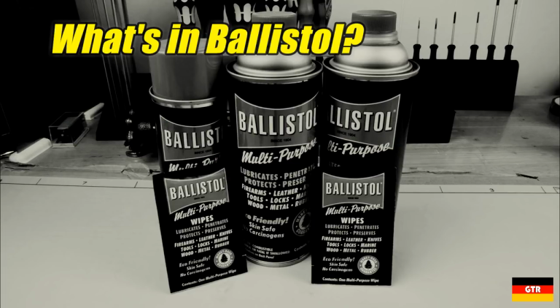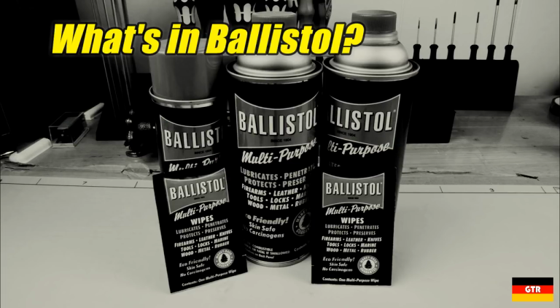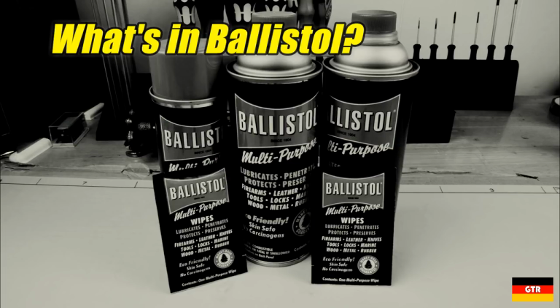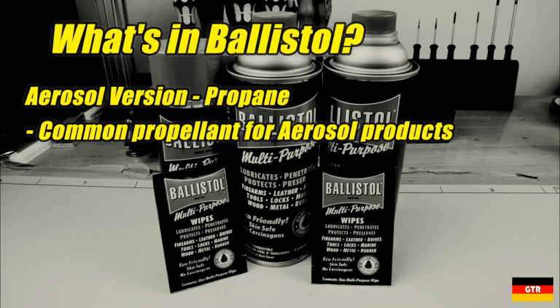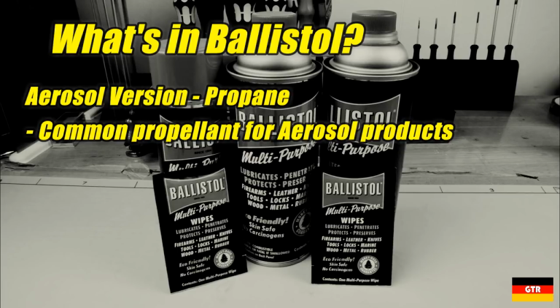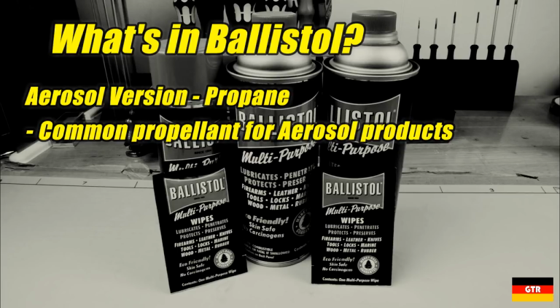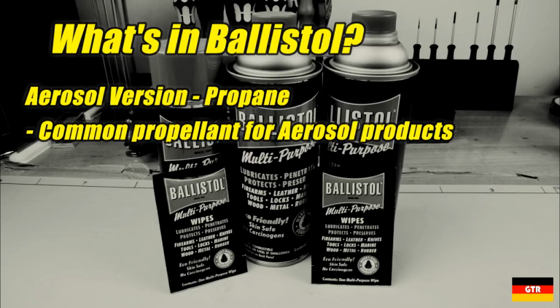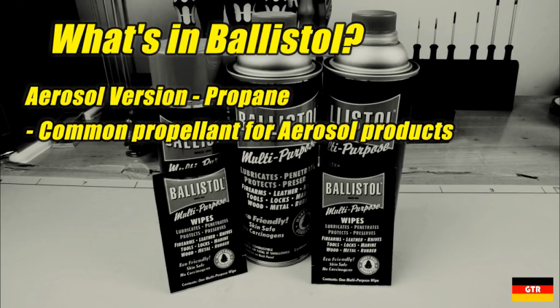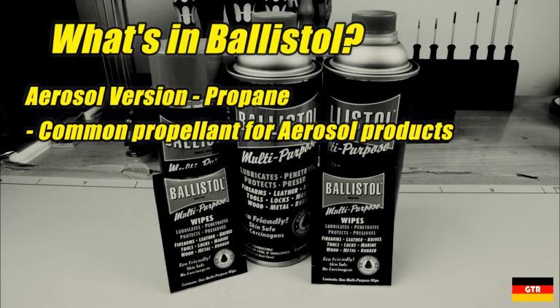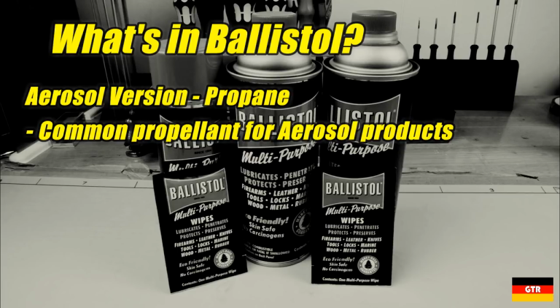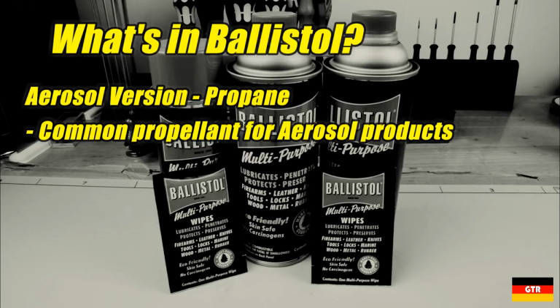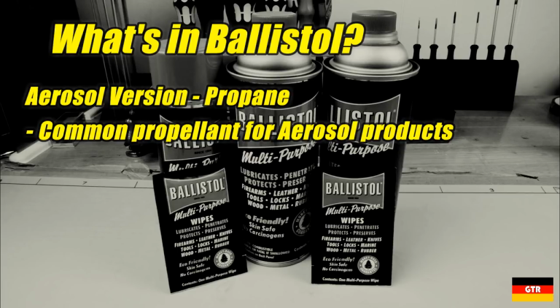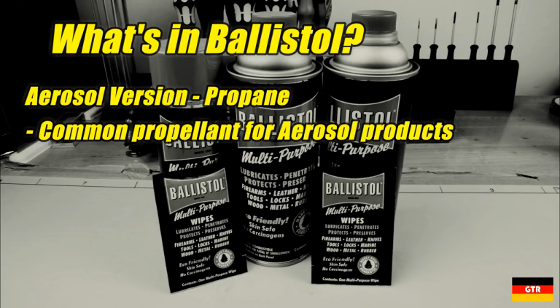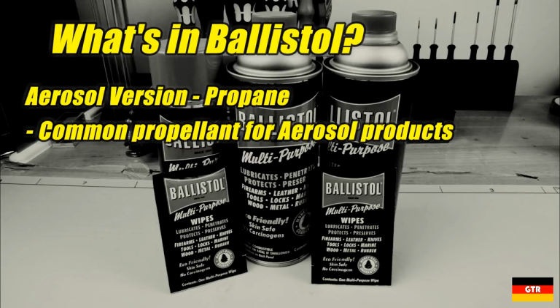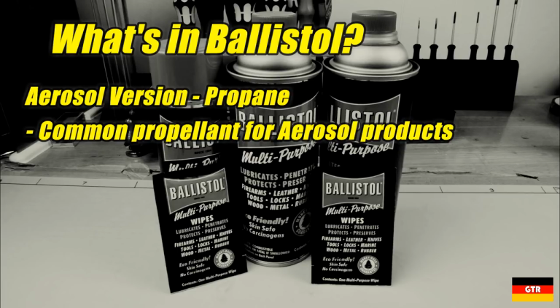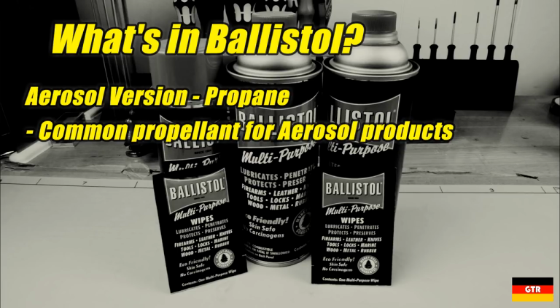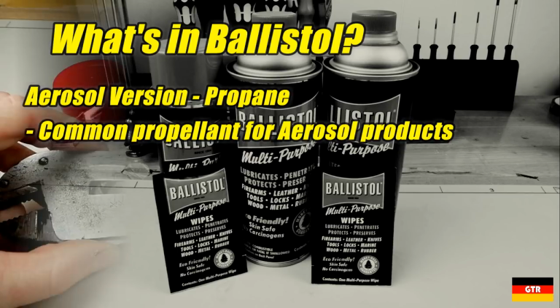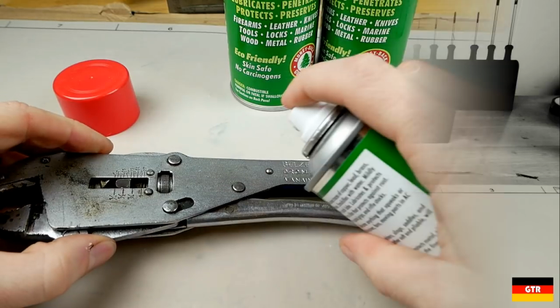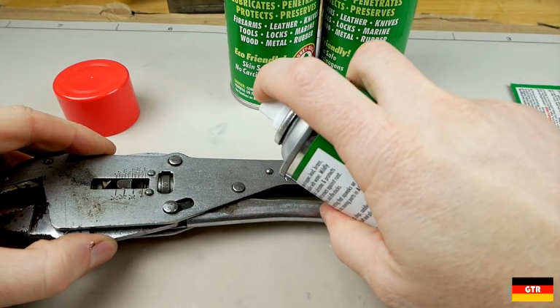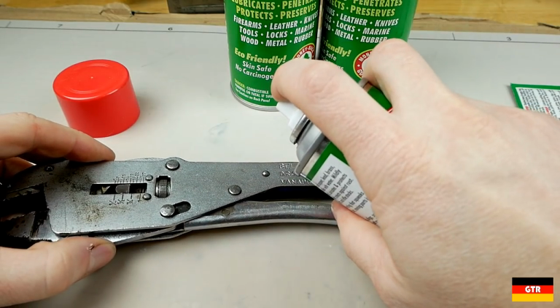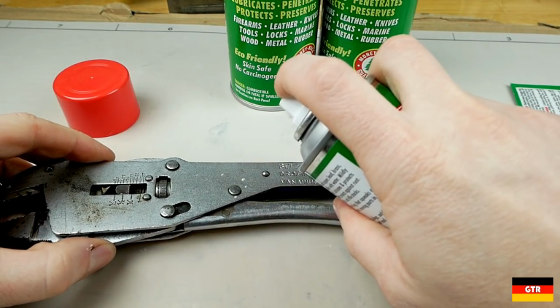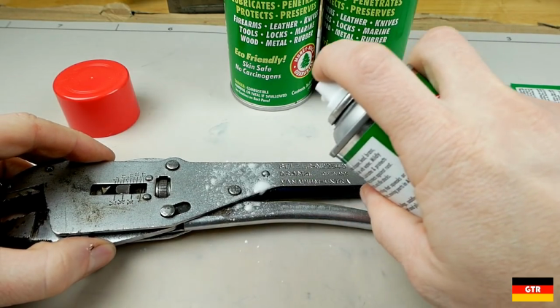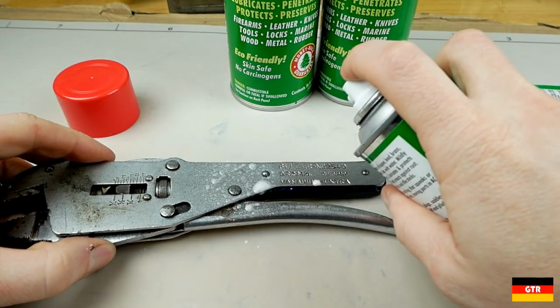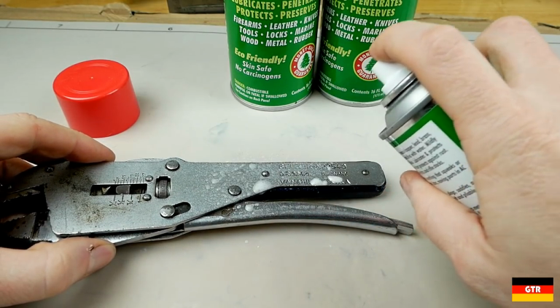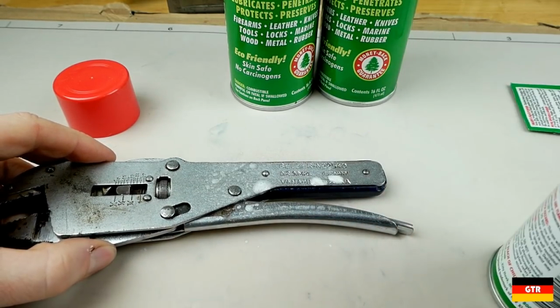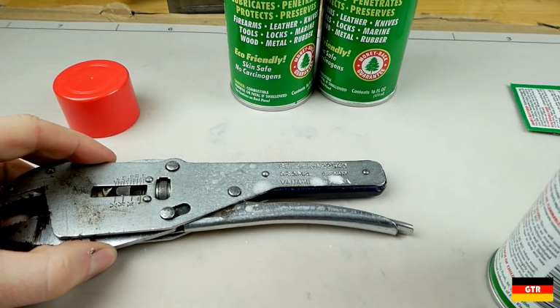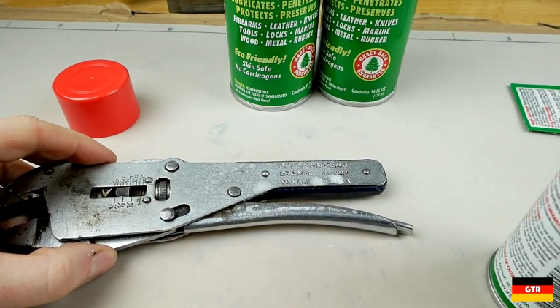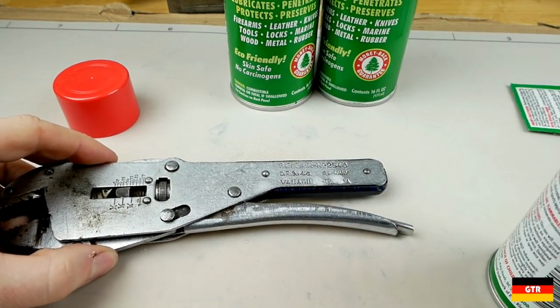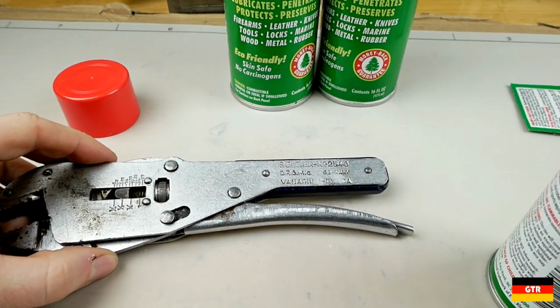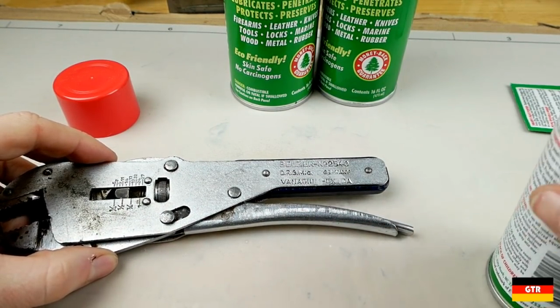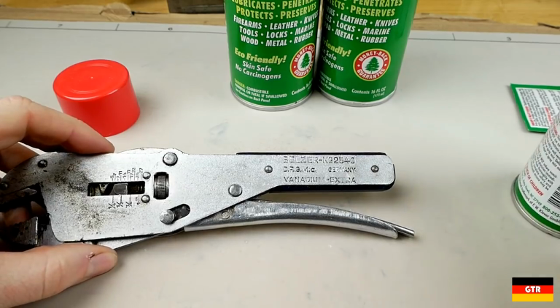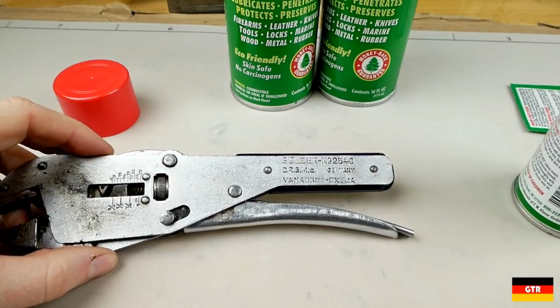The aerosol version of the product would also have an additional ingredient, propane, to act as a propellant. This is pretty common for any aerosol spray due to the fact that propane remains a liquid when under compression, as opposed to air, which remains a gas under compression.